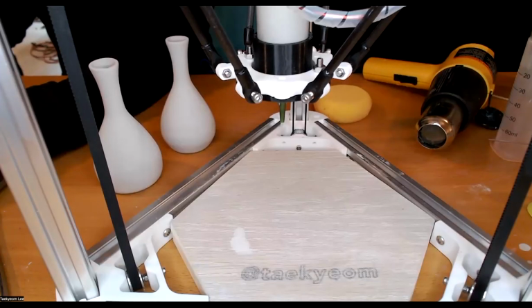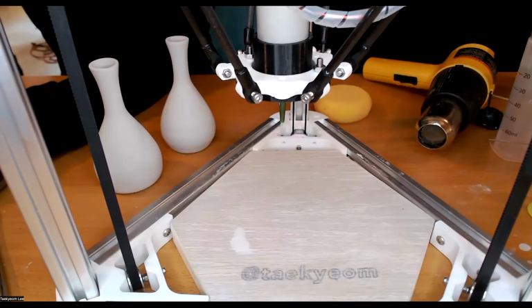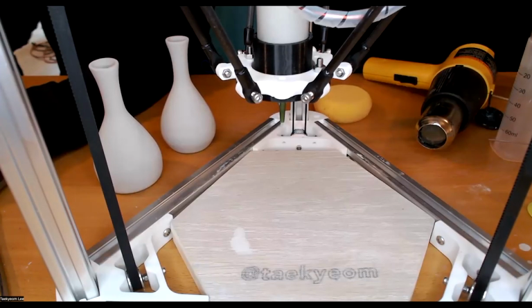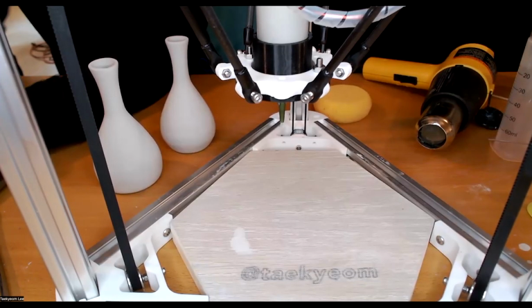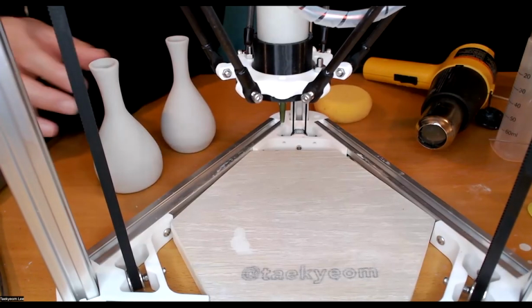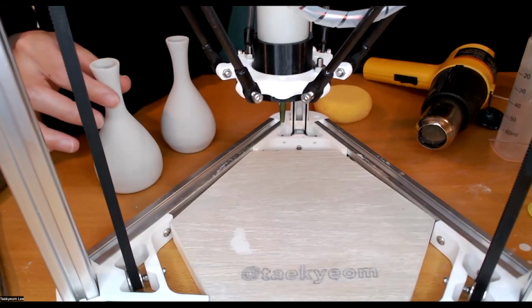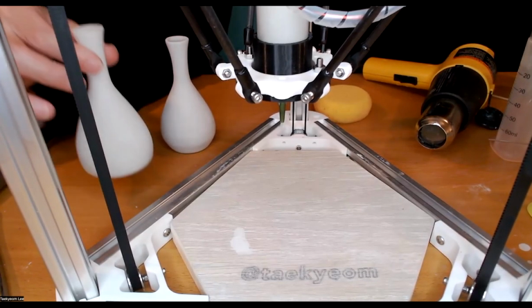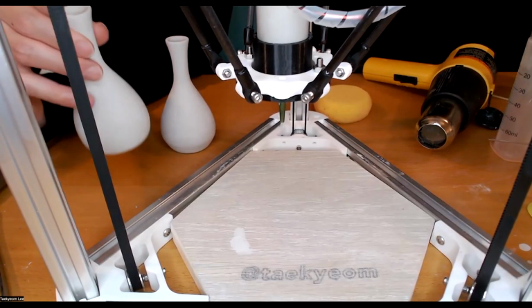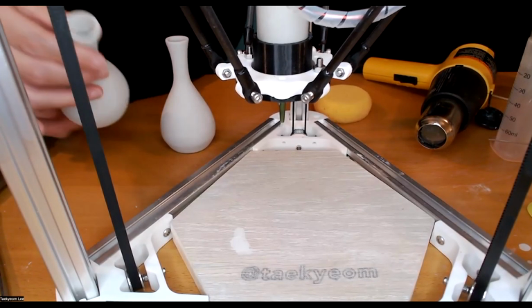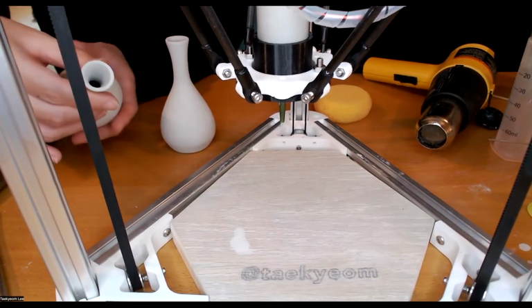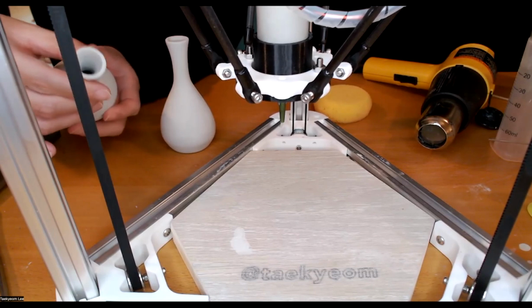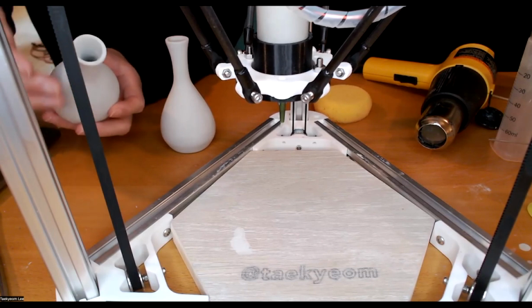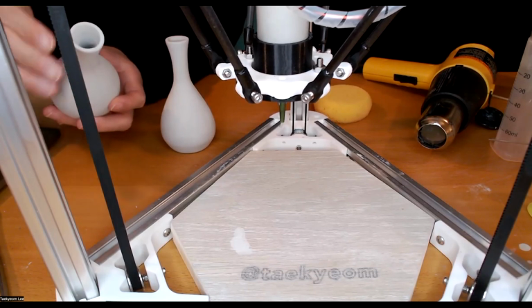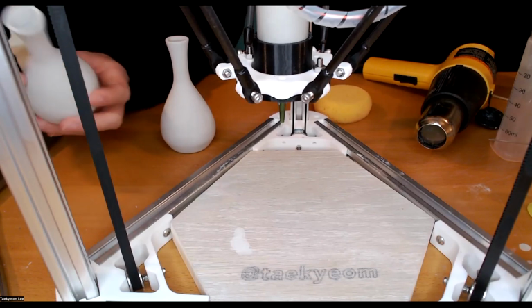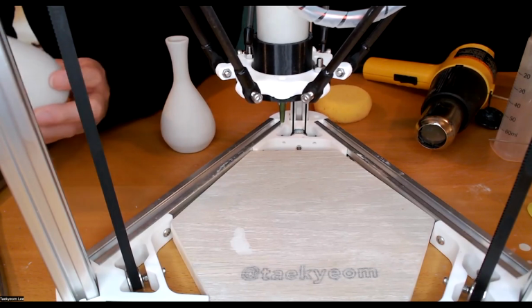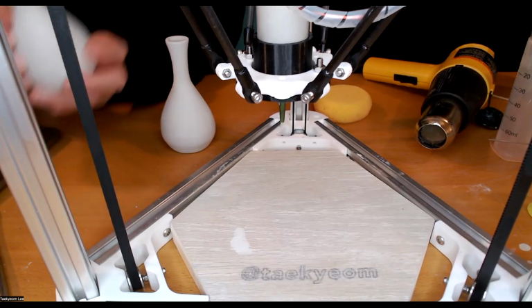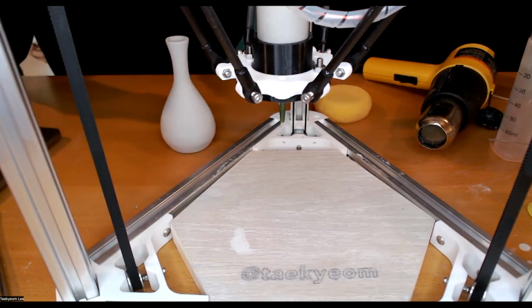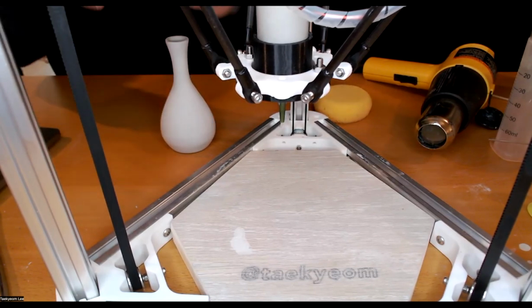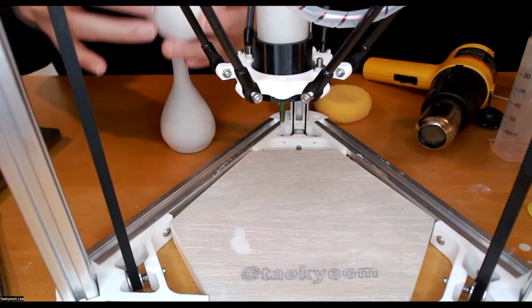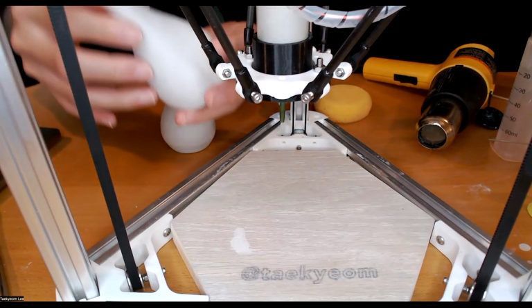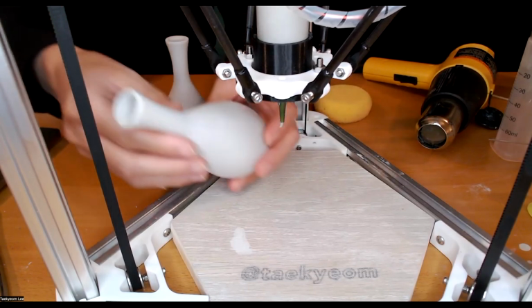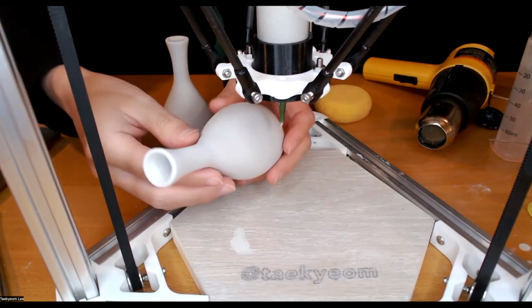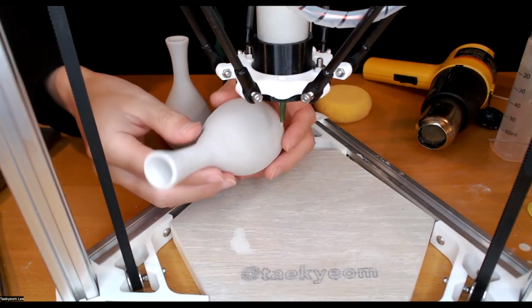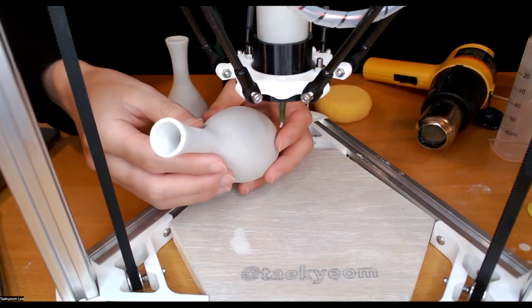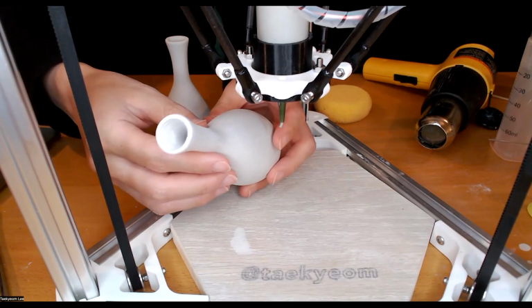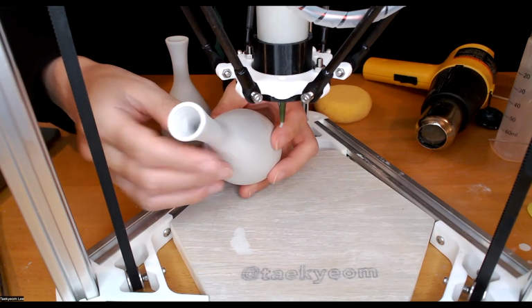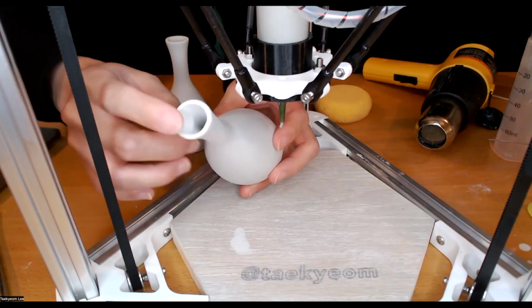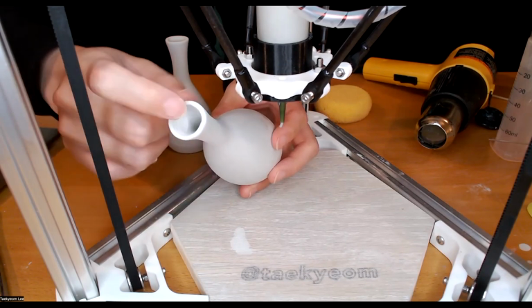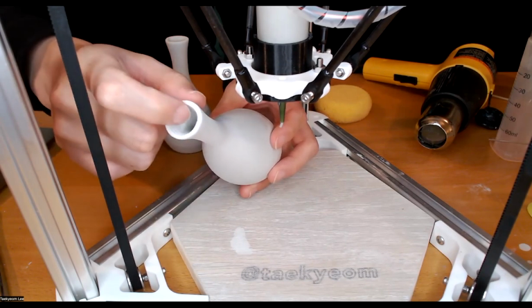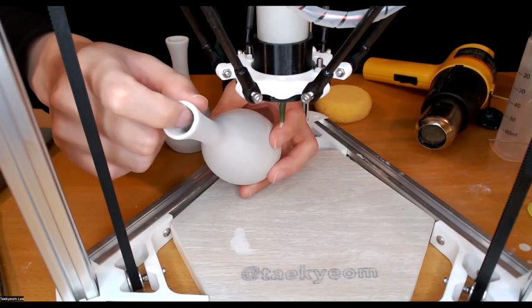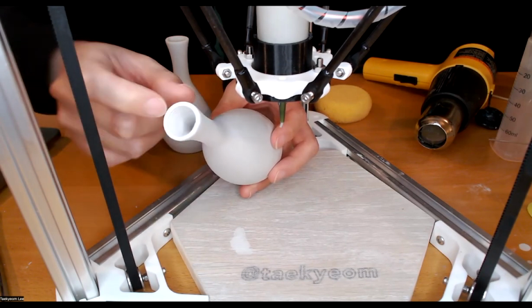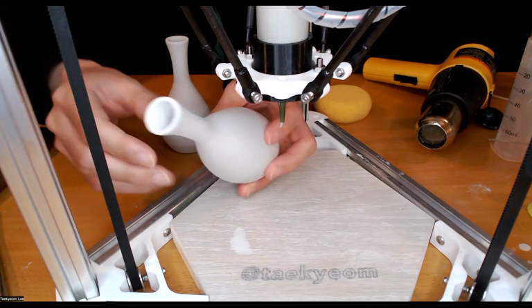I printed this one and I smoothed the surface, so this one is a really nice looking little jar, although you can see the print pattern inside.